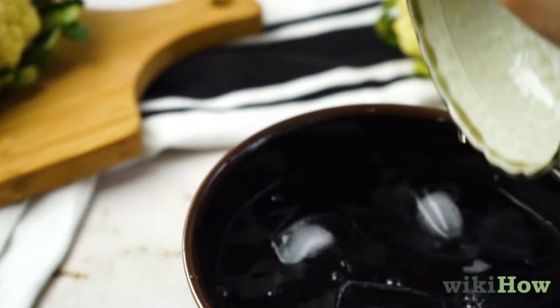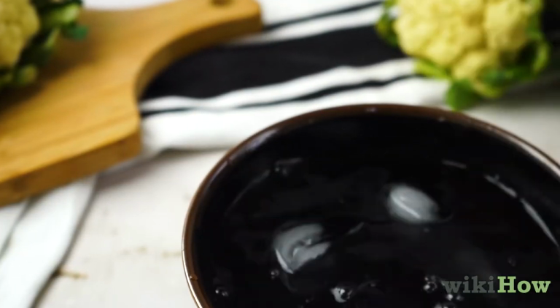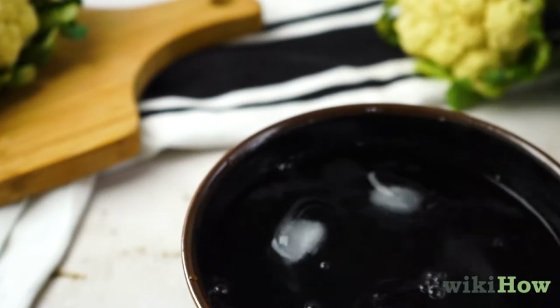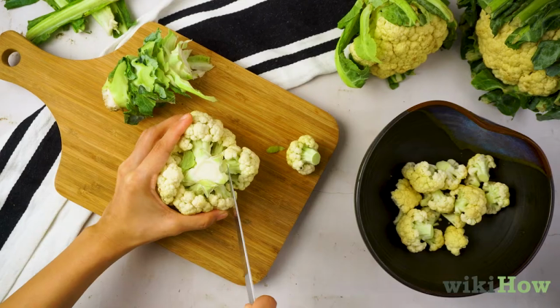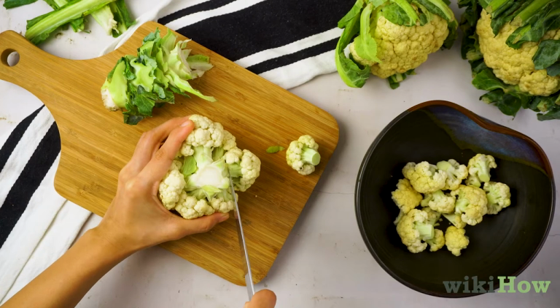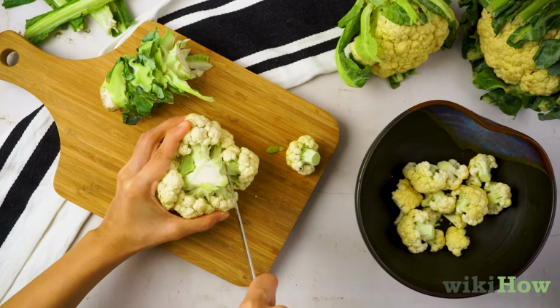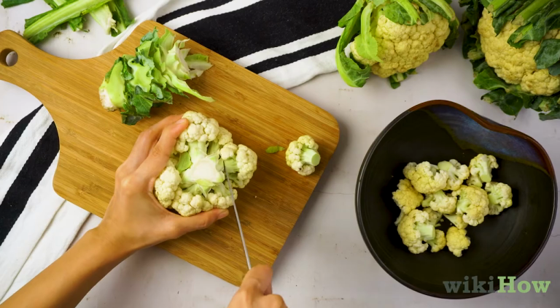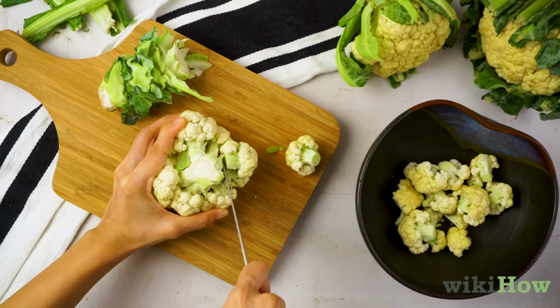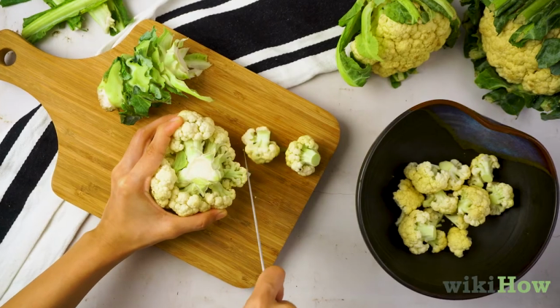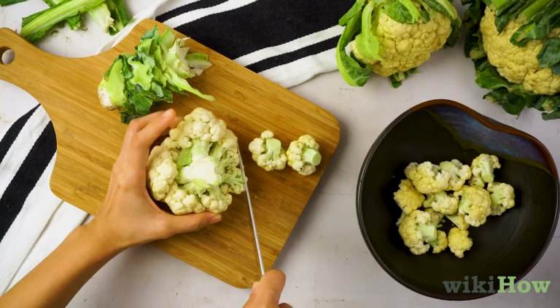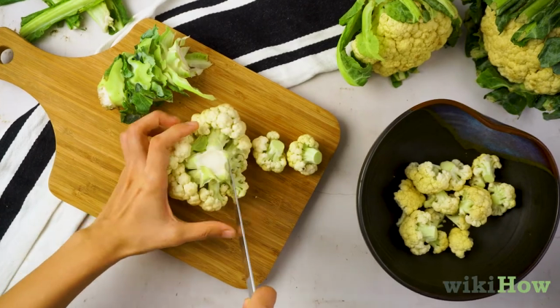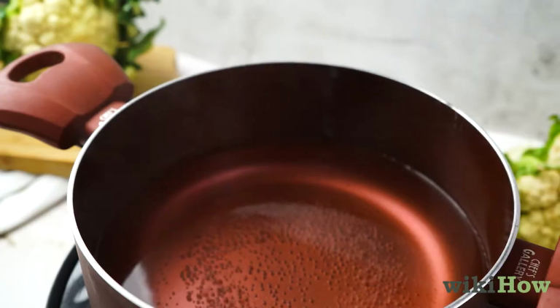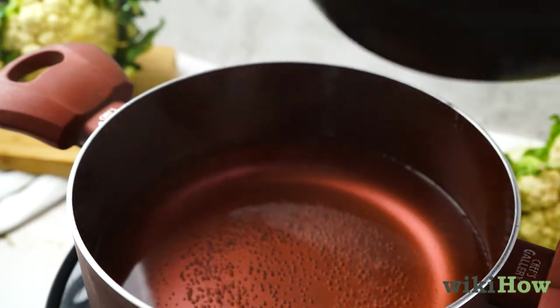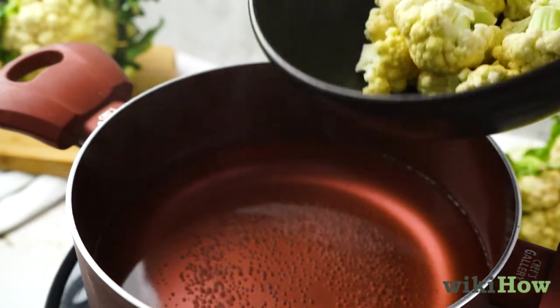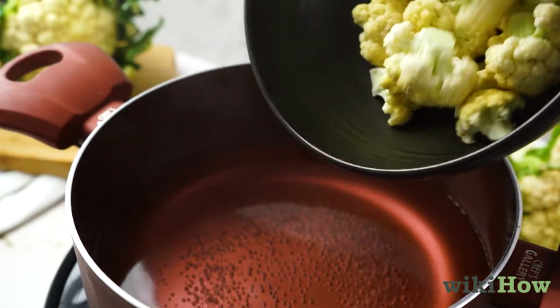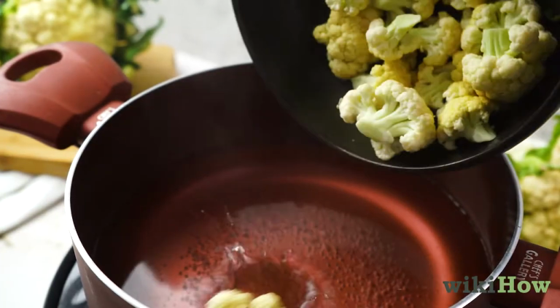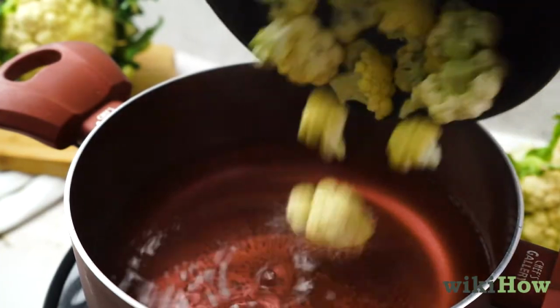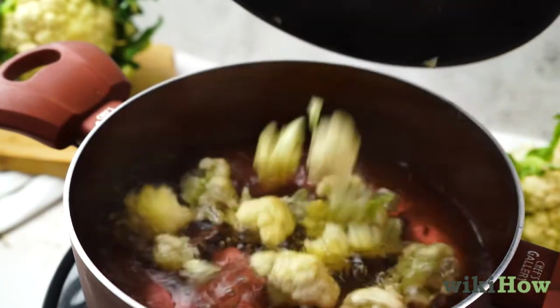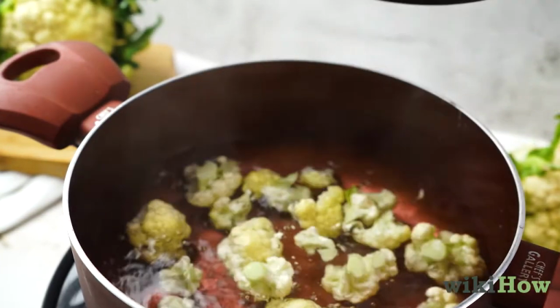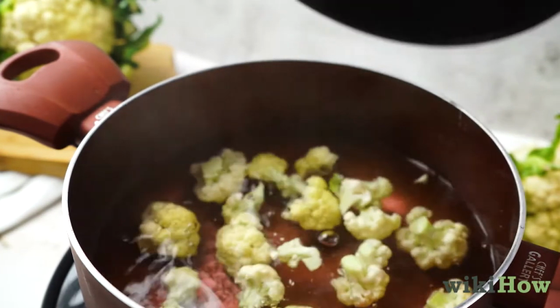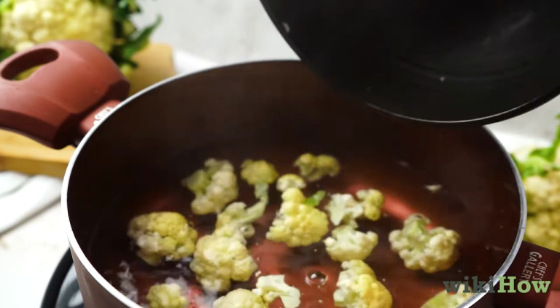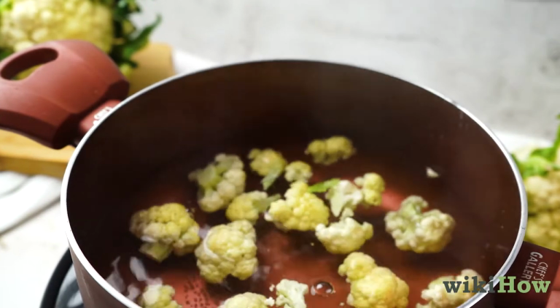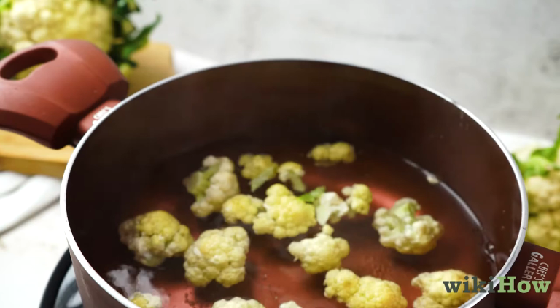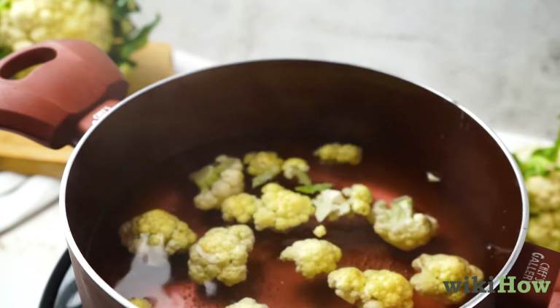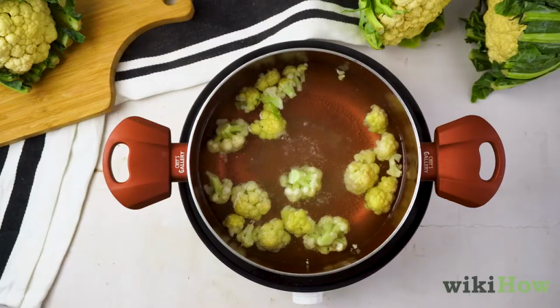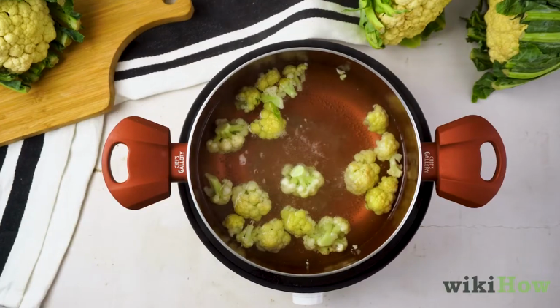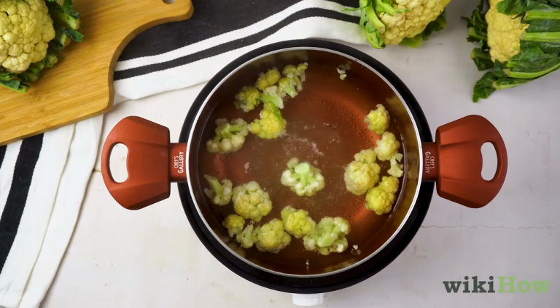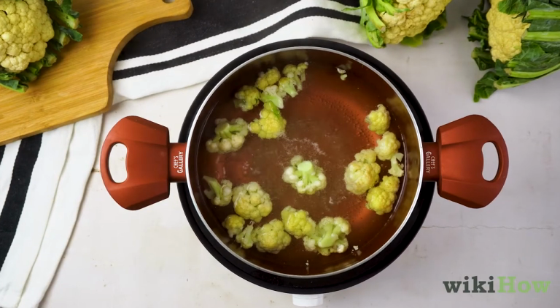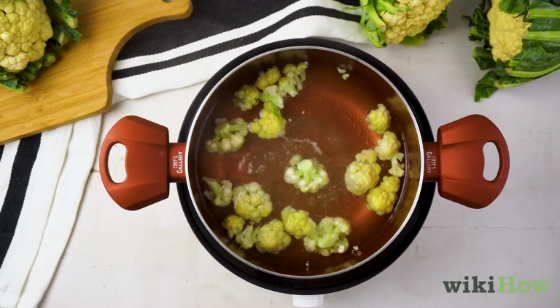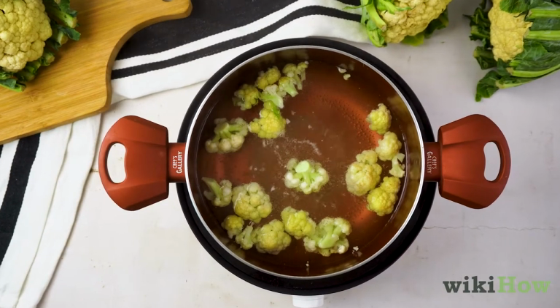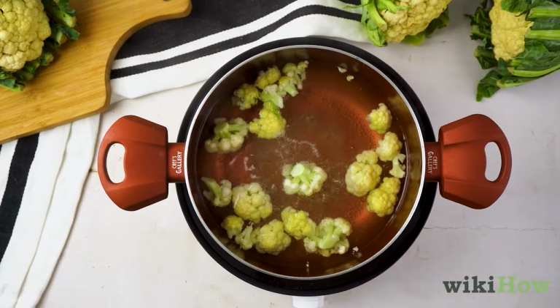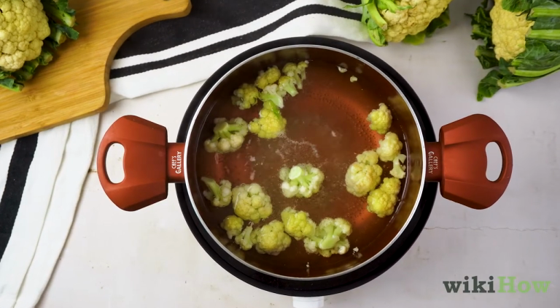Cut the cauliflower up into florets, then add the florets to the boiling water. Let the florets cook for three minutes.